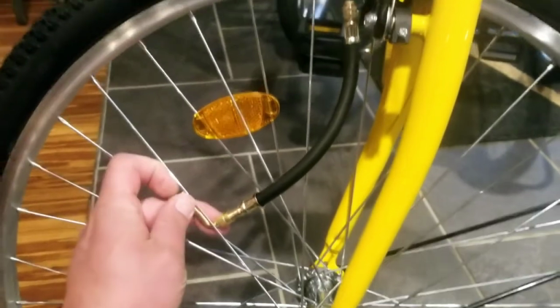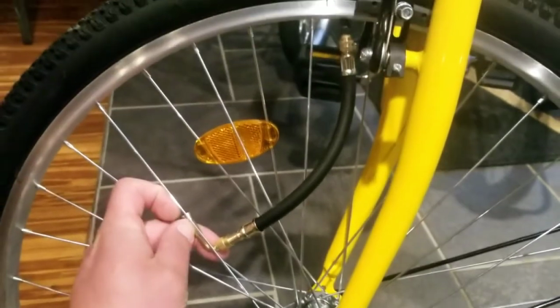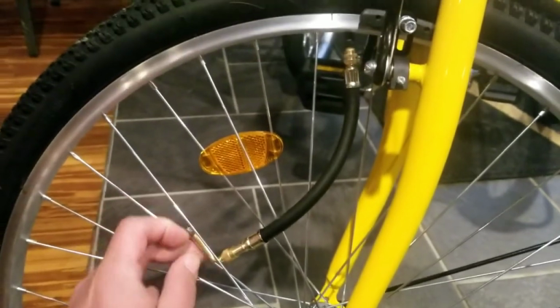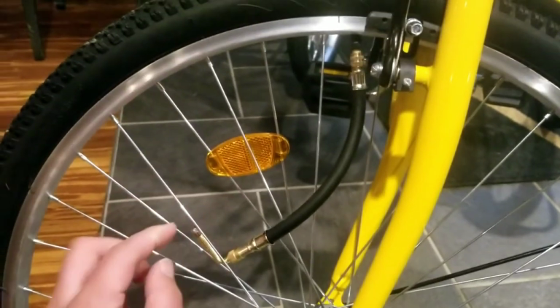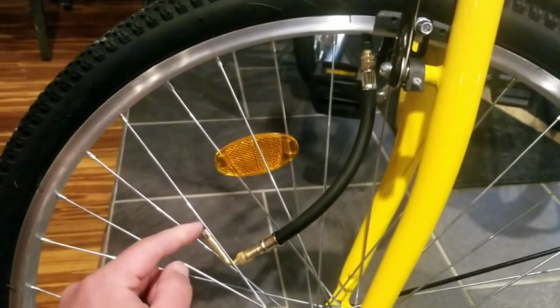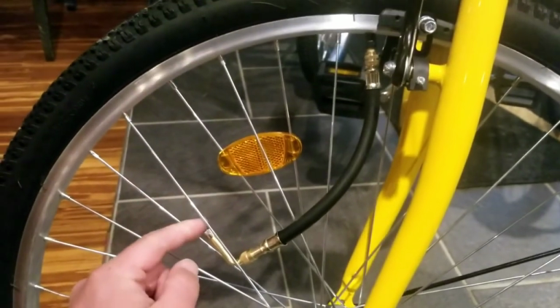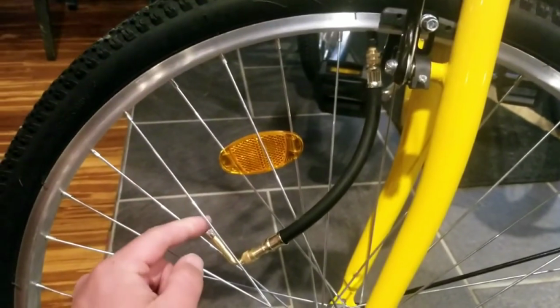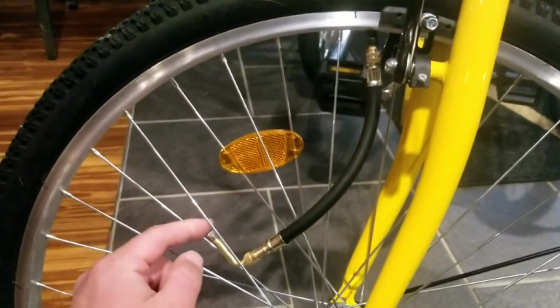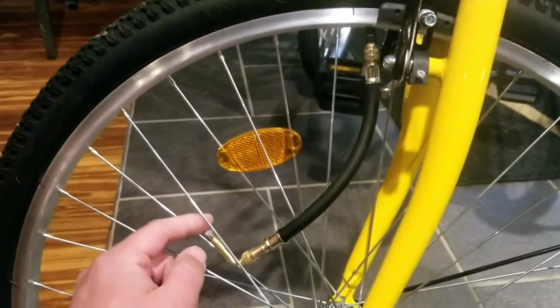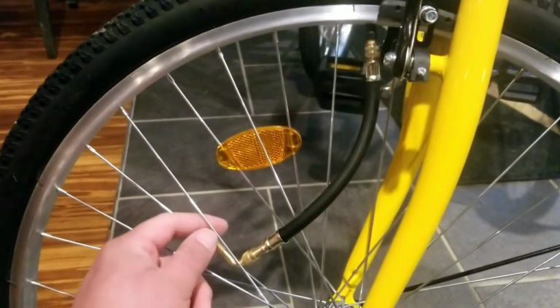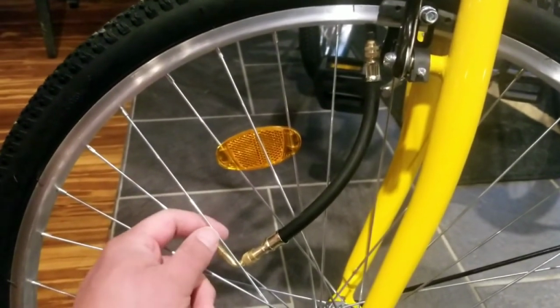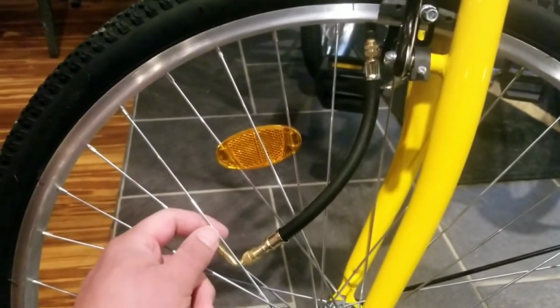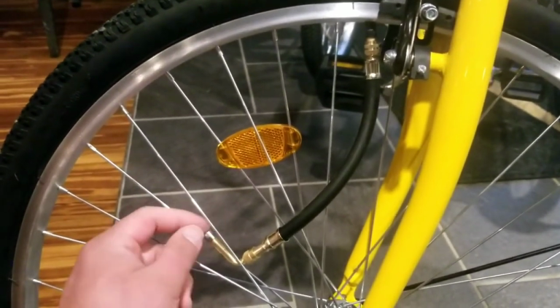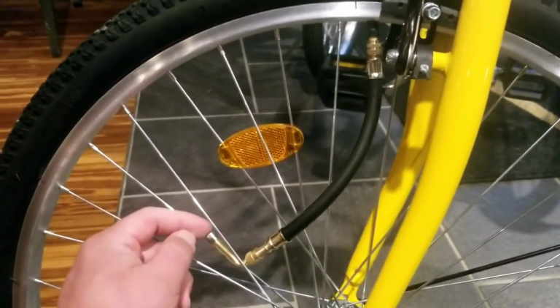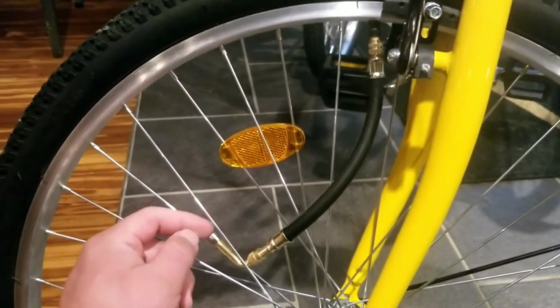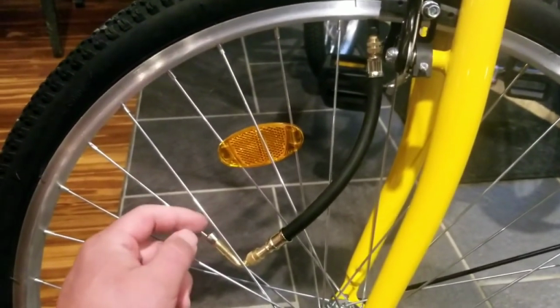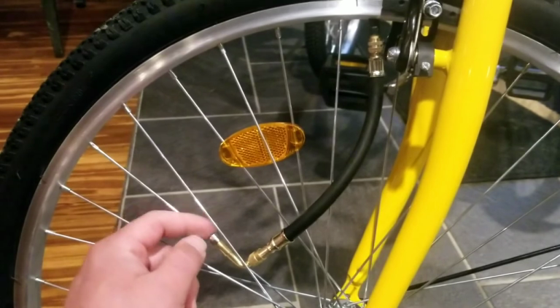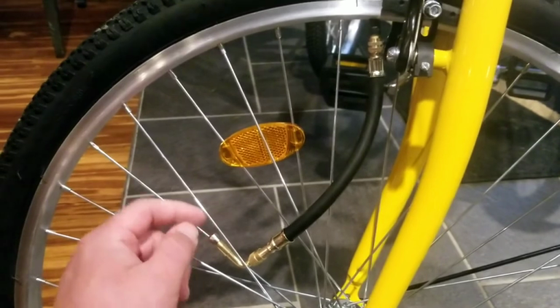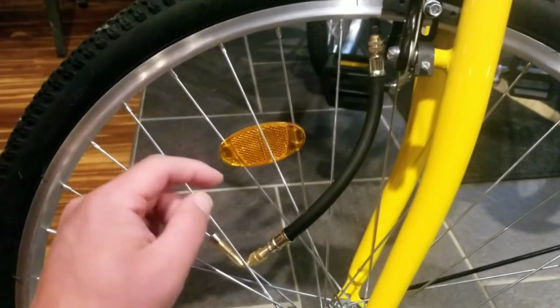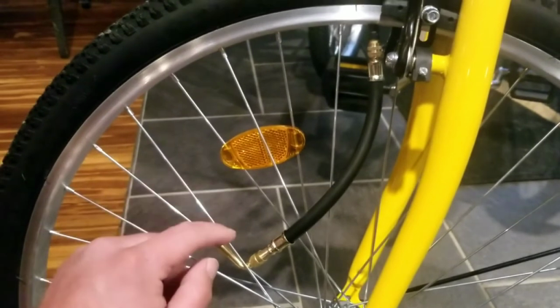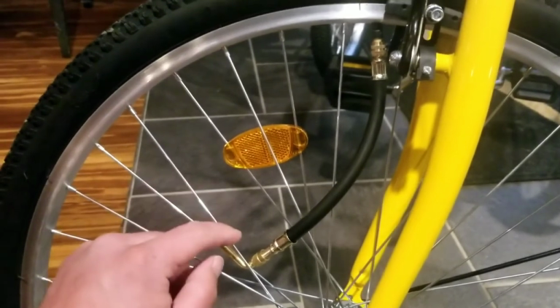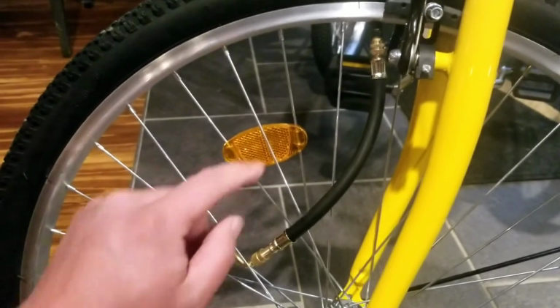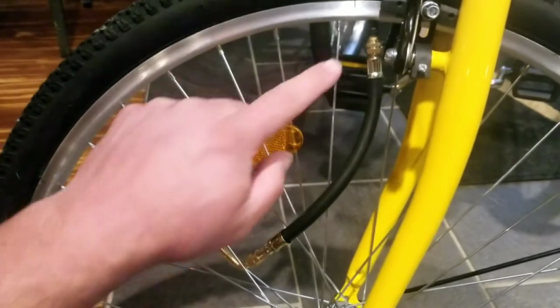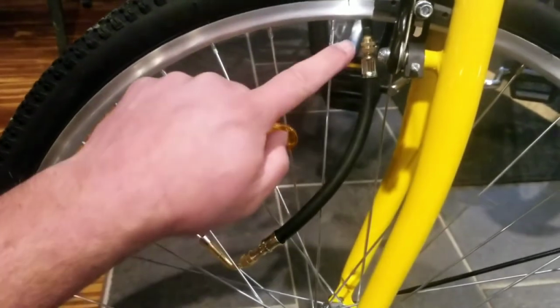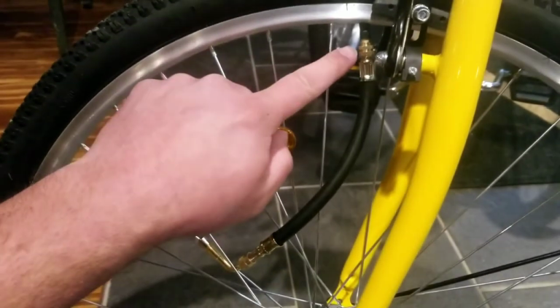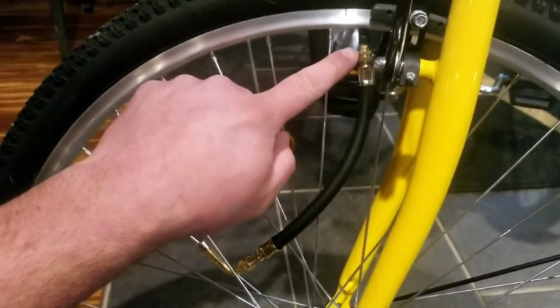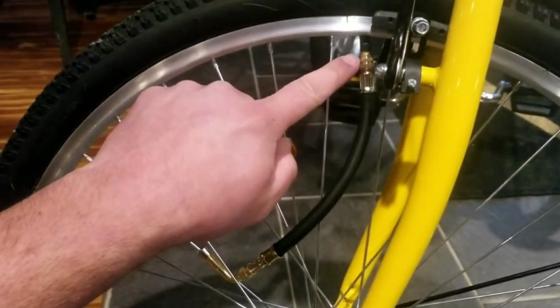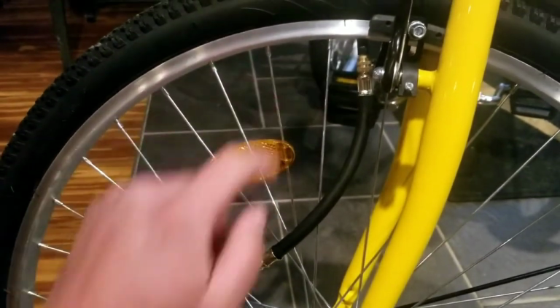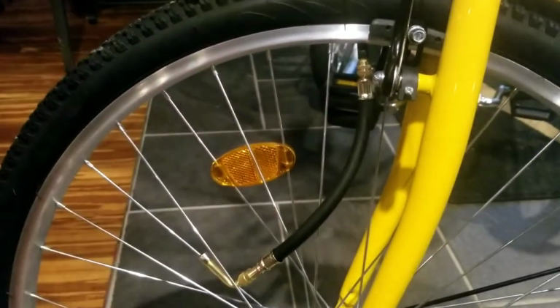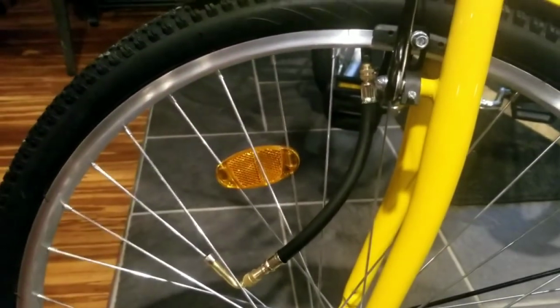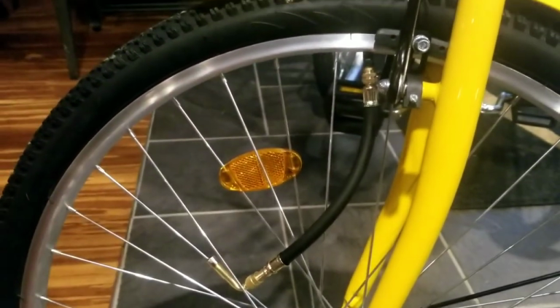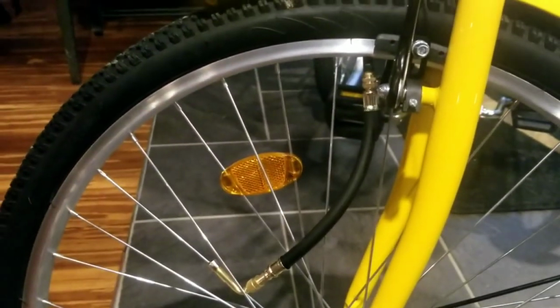This is obviously going to be a lot easier and more convenient to get to with an air chuck or an air pump than it would be to try to fit up in that tight corner.